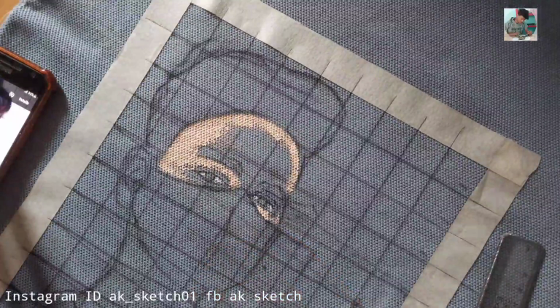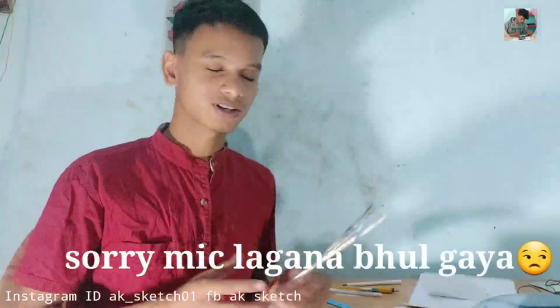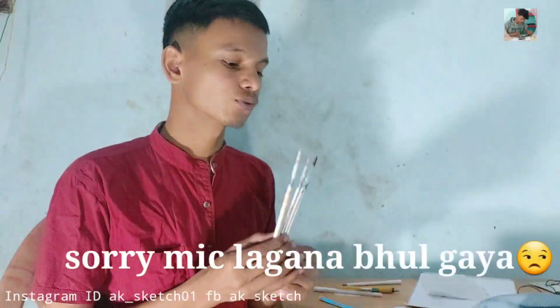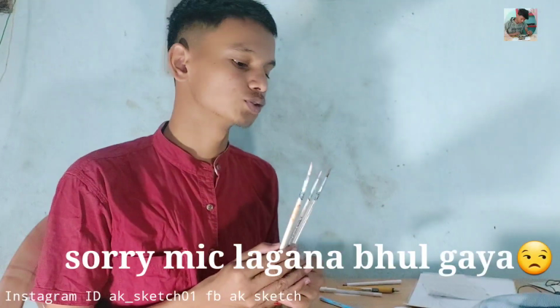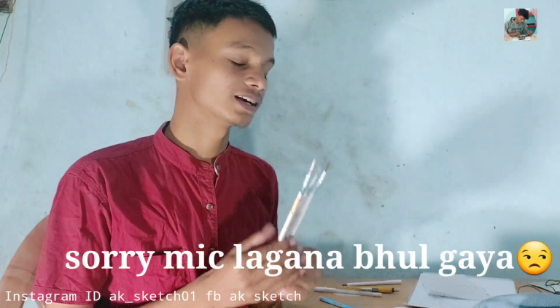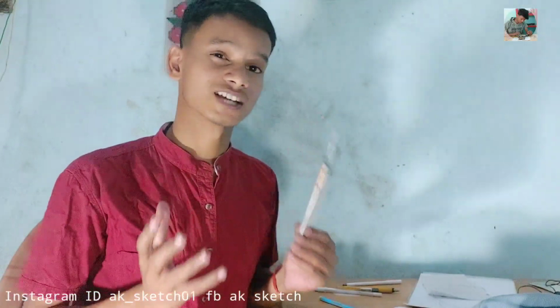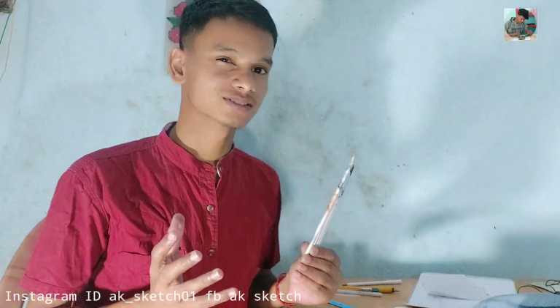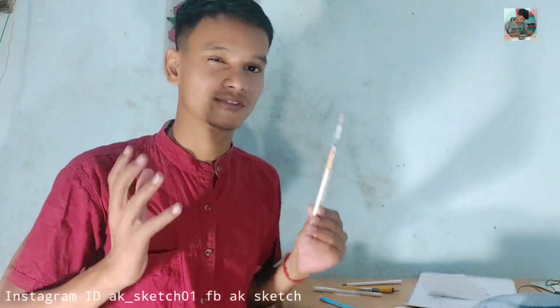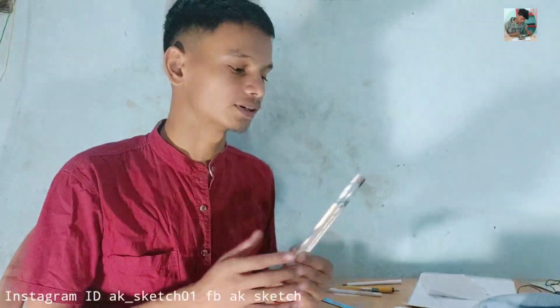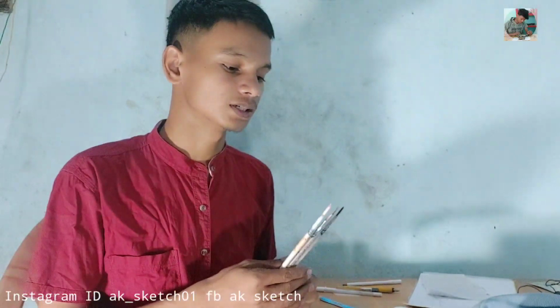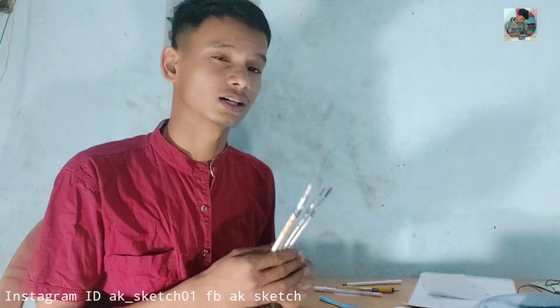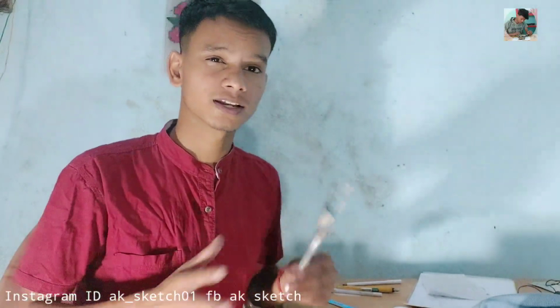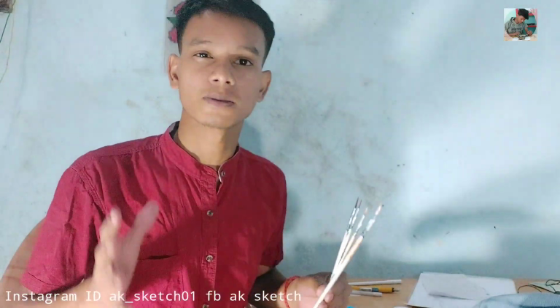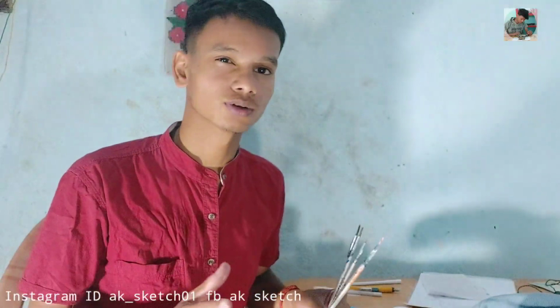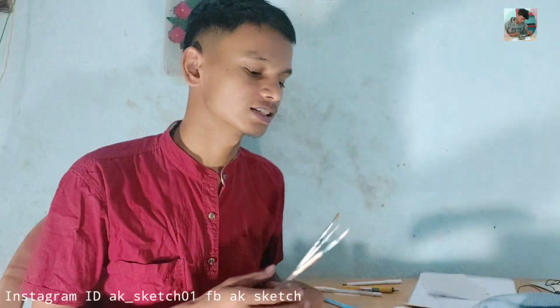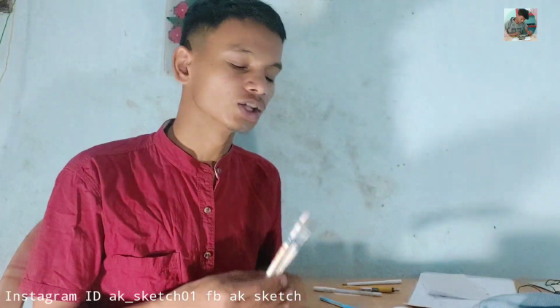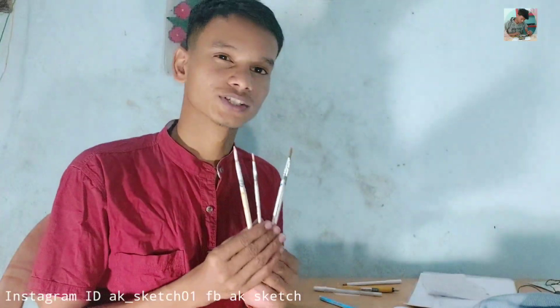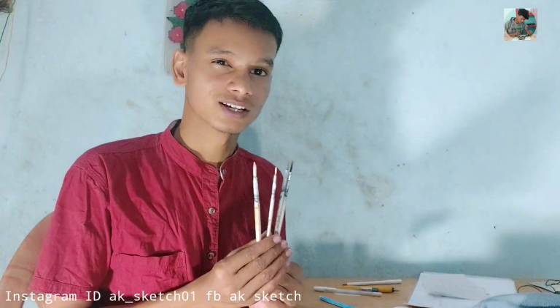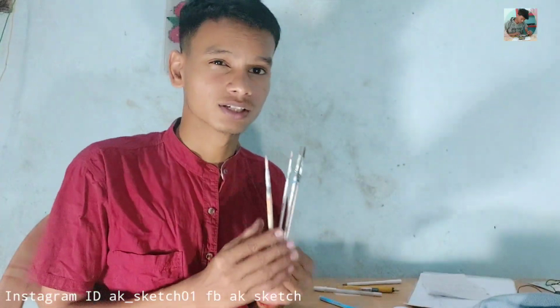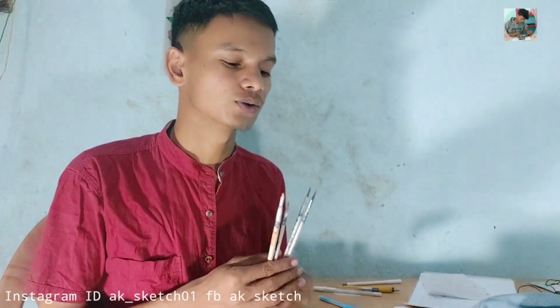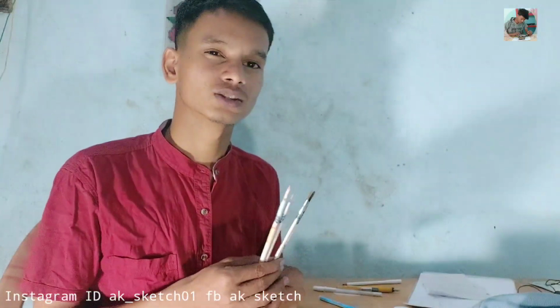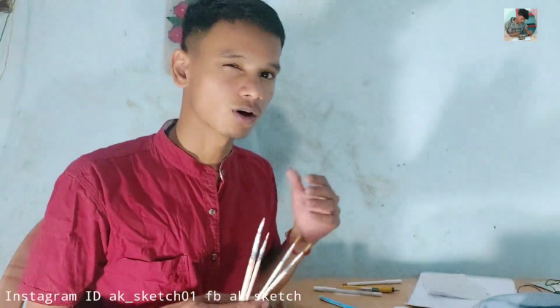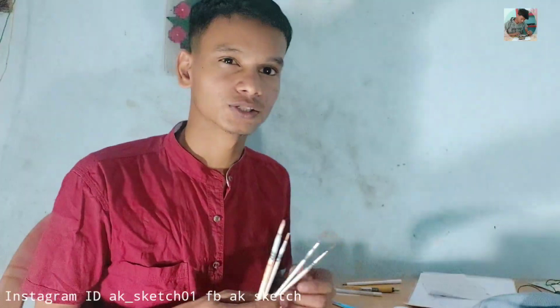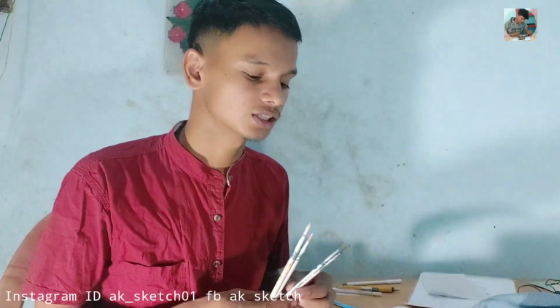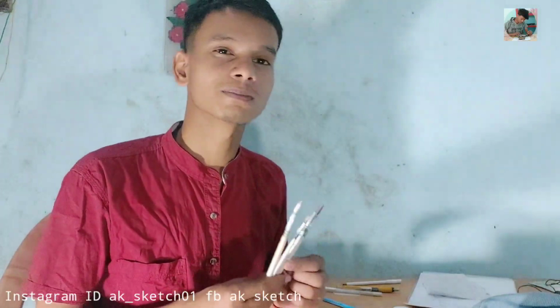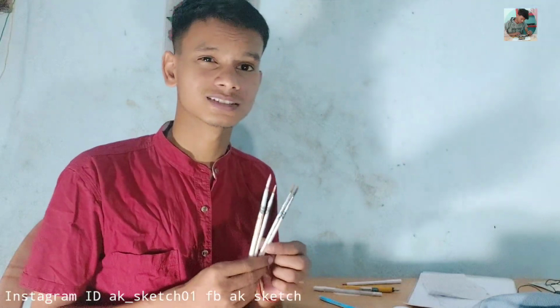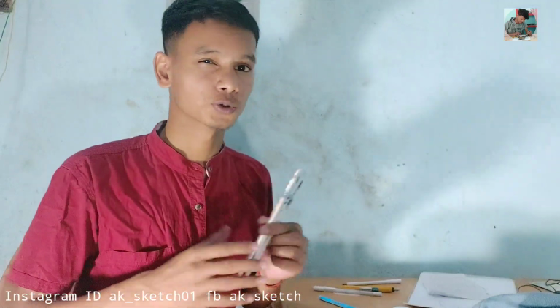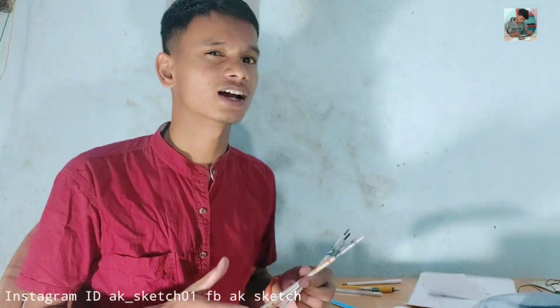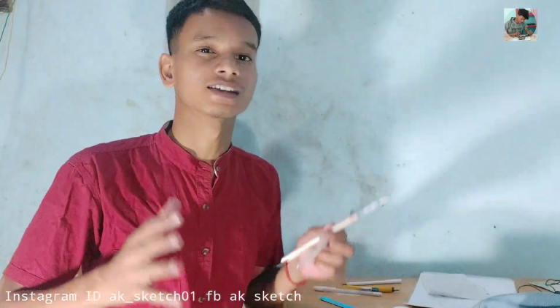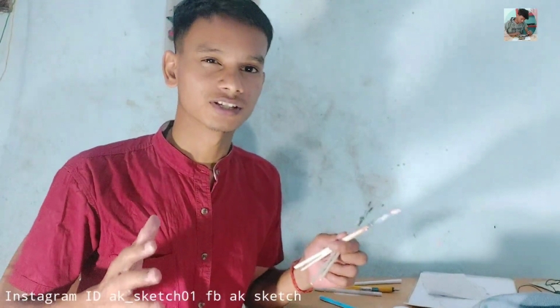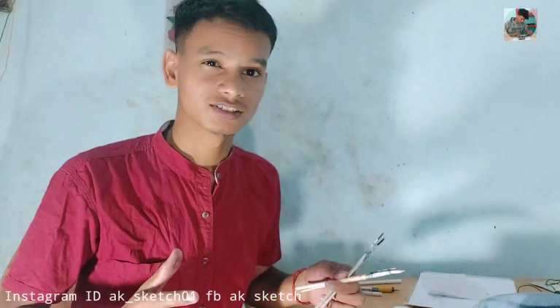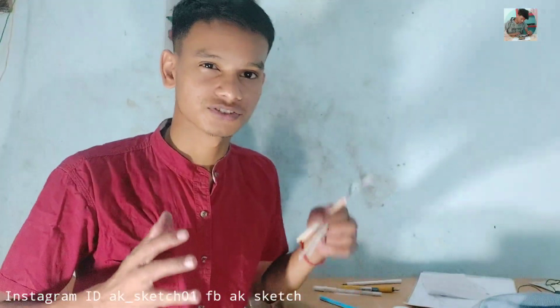I used 4 types of brushes and these 4 brushes were very important. When I did my eyebrows, it didn't work well for that. So it was a little bit tricky with the paint. Still, I have to keep working on it to get a good result.